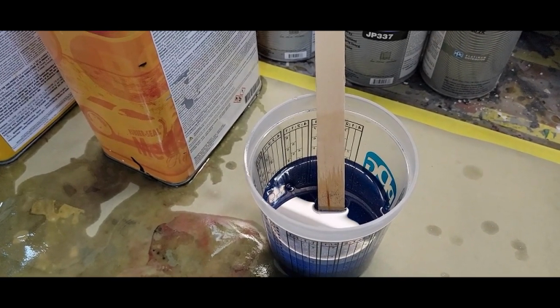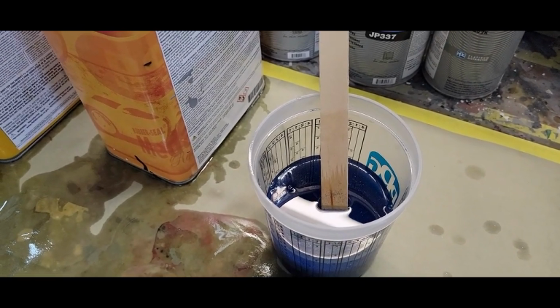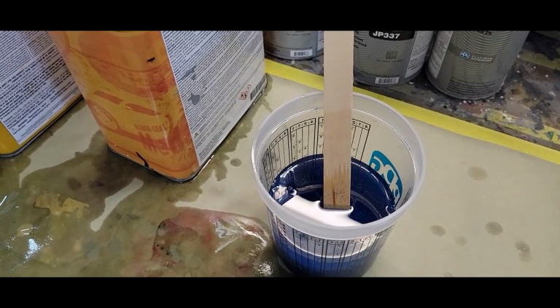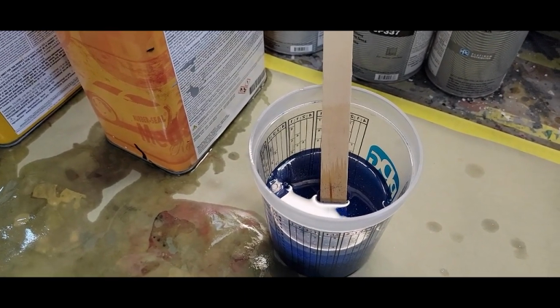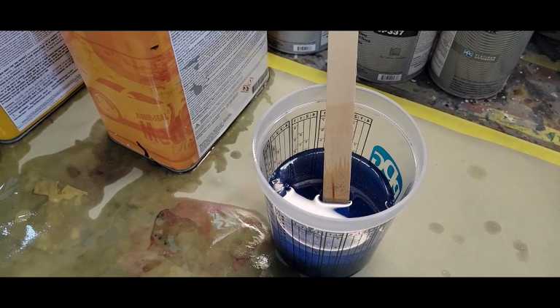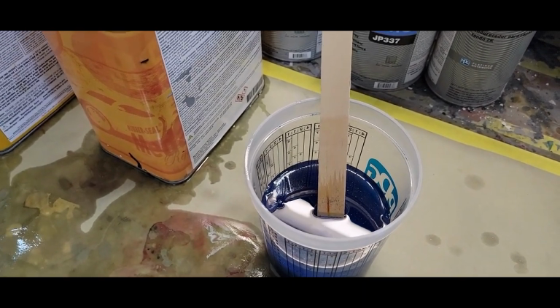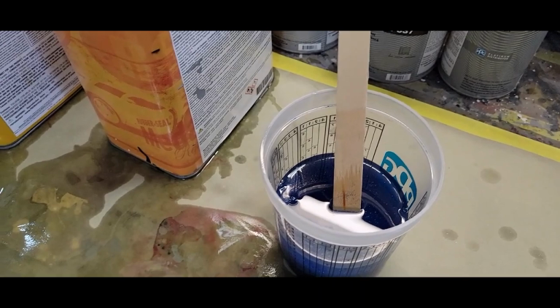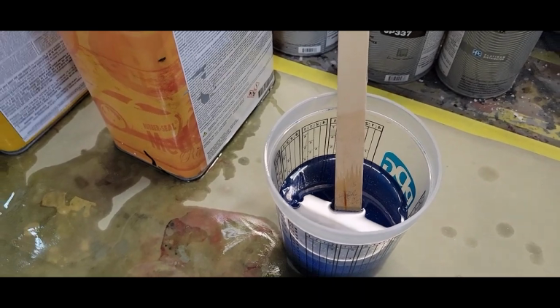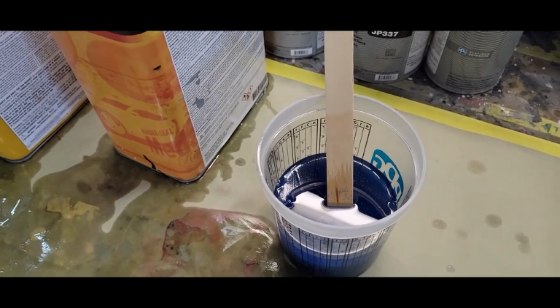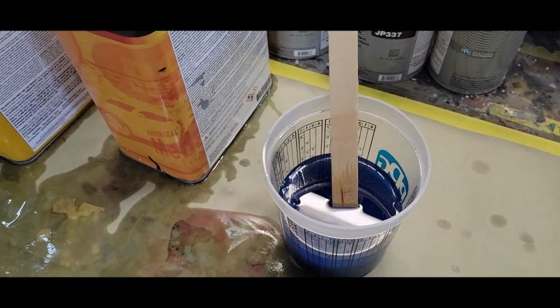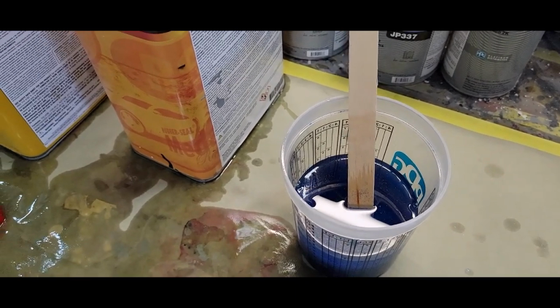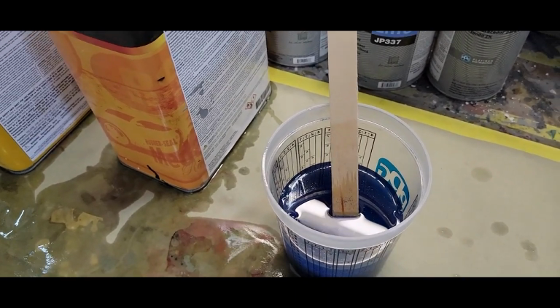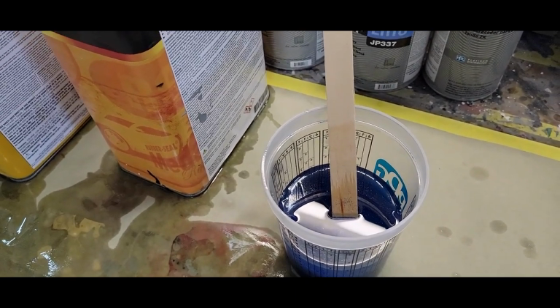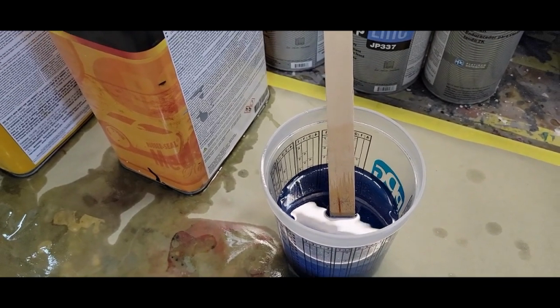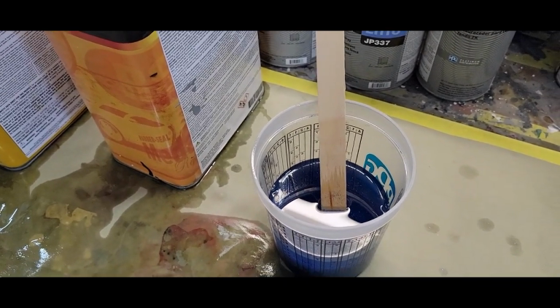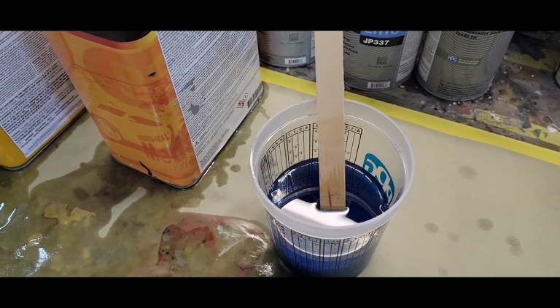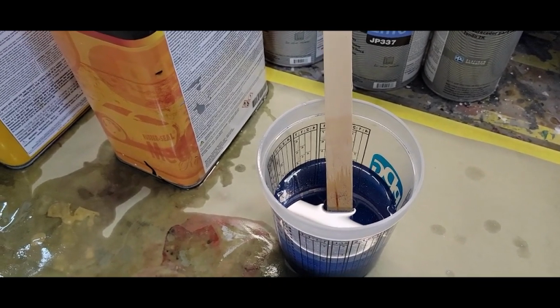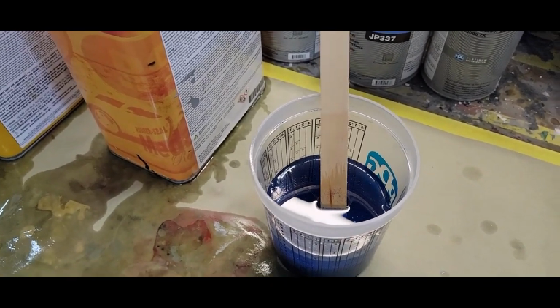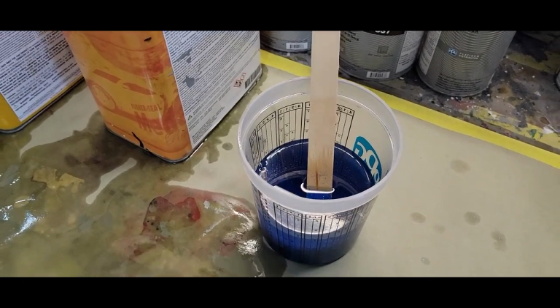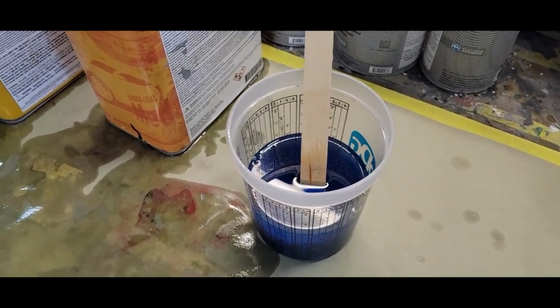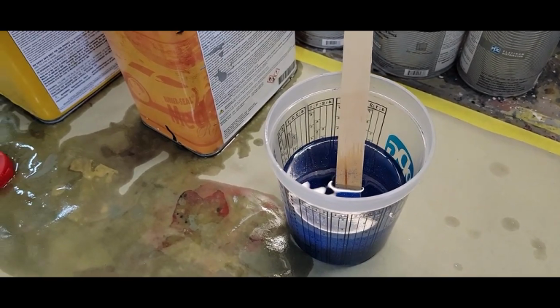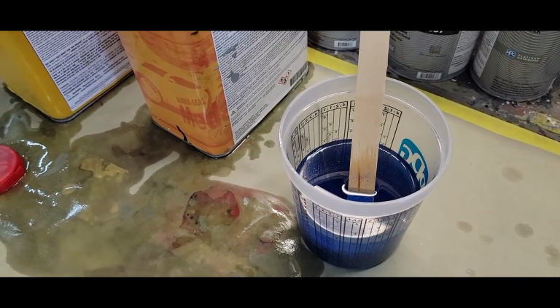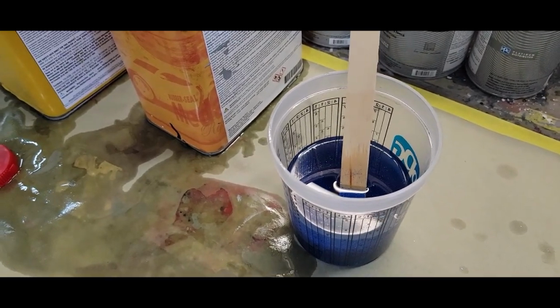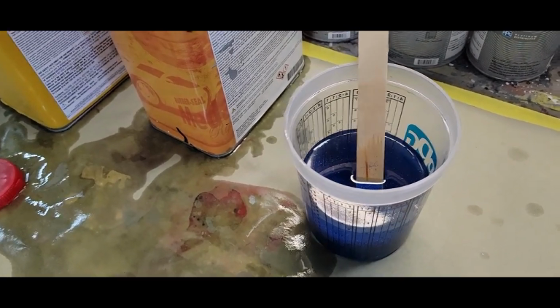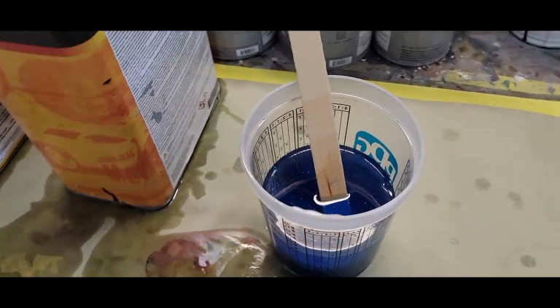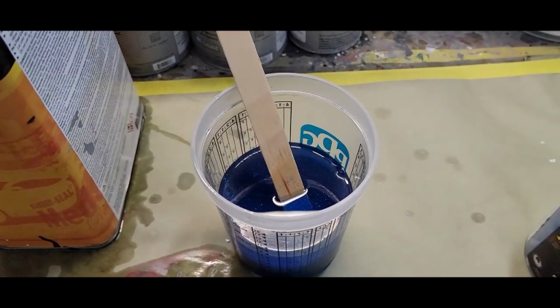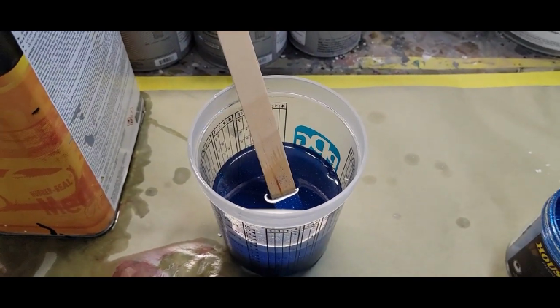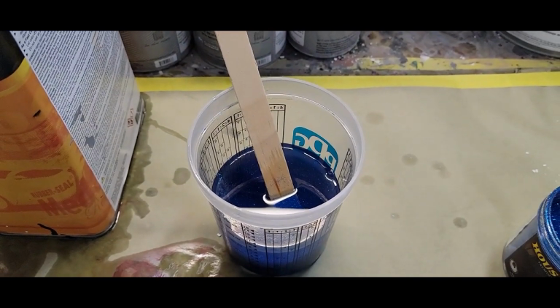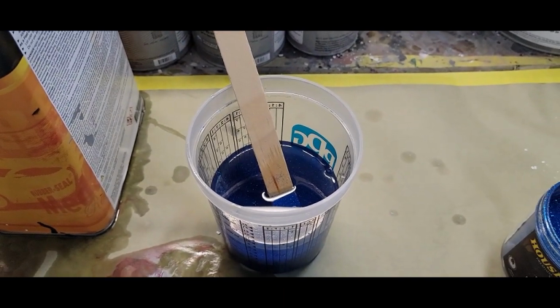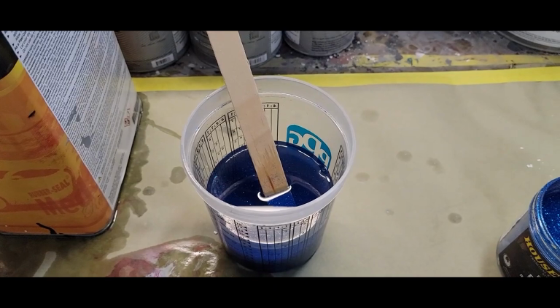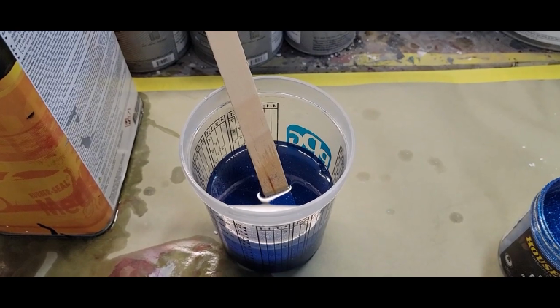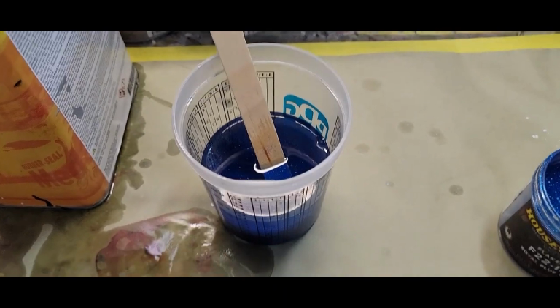I'm going to shut down the camera, then show you a video once I spray the areas. I'll be doing this video in segments — it'll probably take two to three days since I need to clear coat it, re-sand it, and then do the black. I'll show video segments along the way.